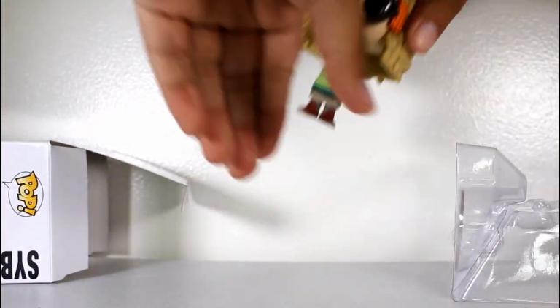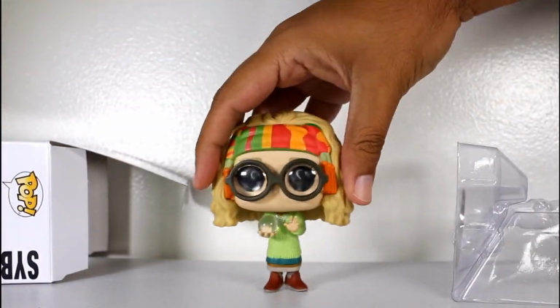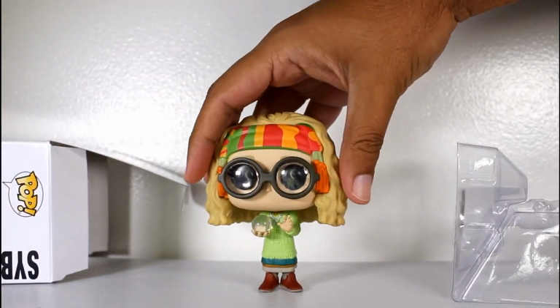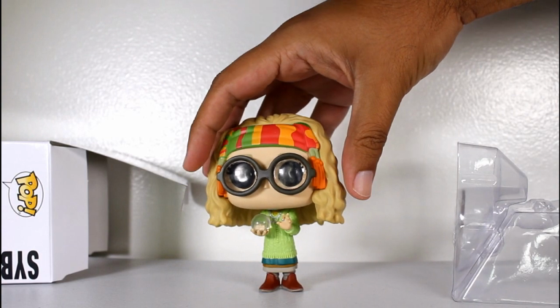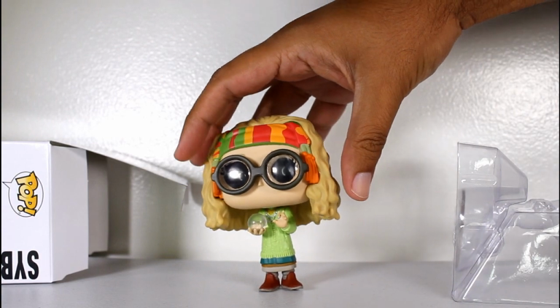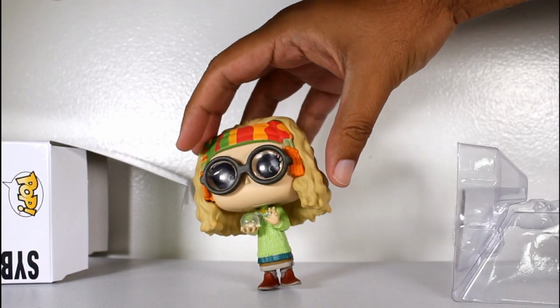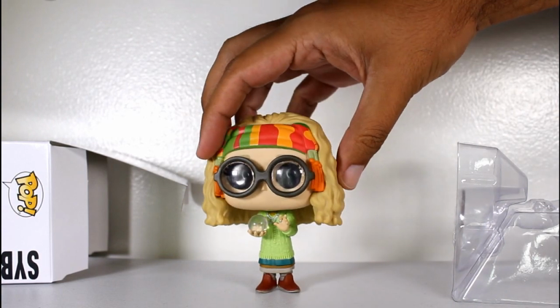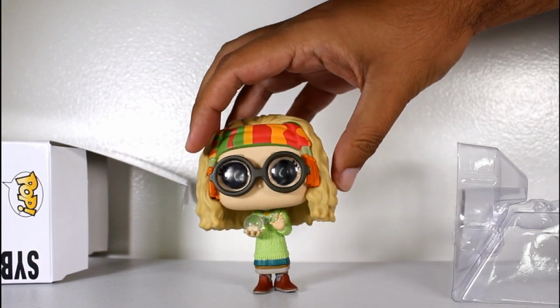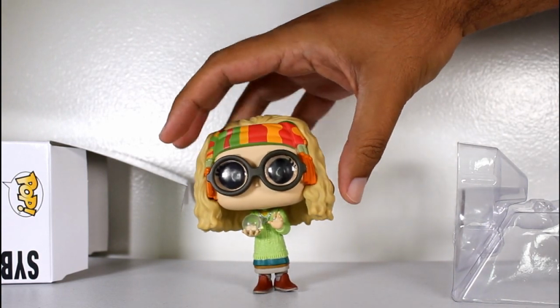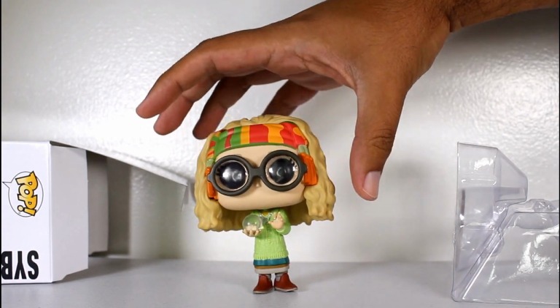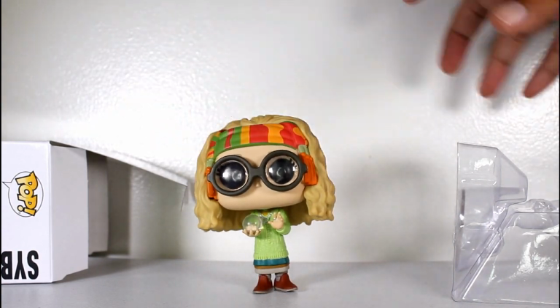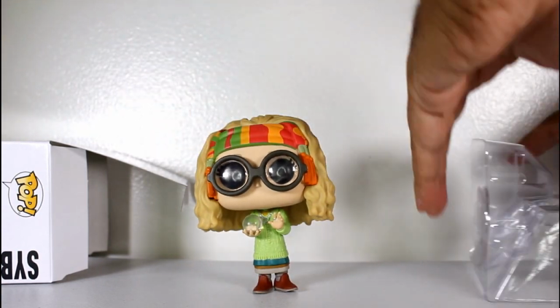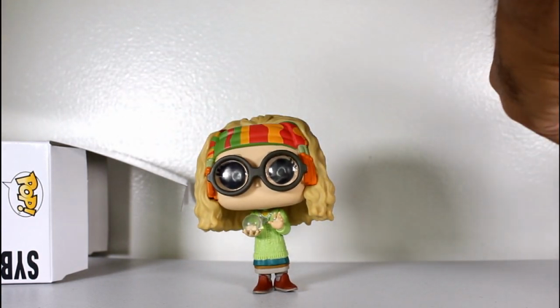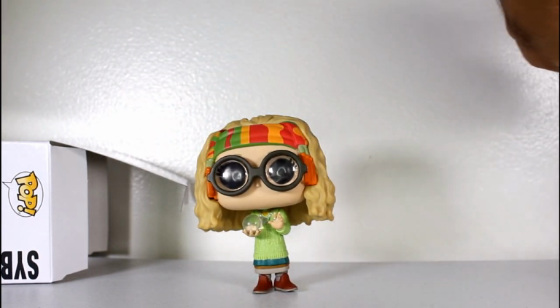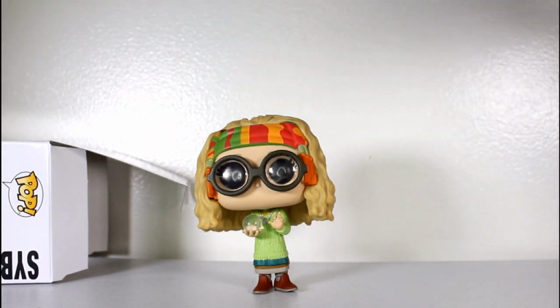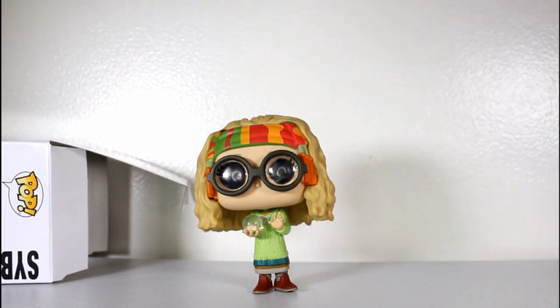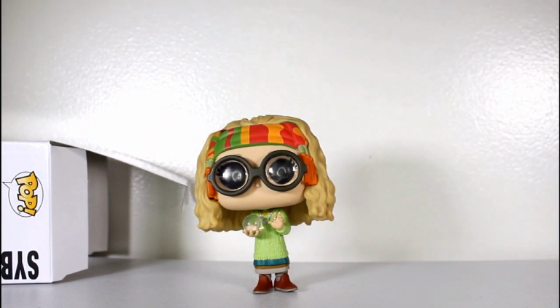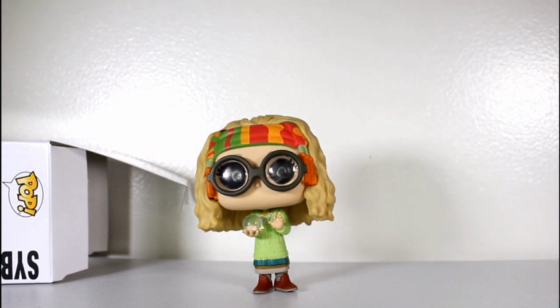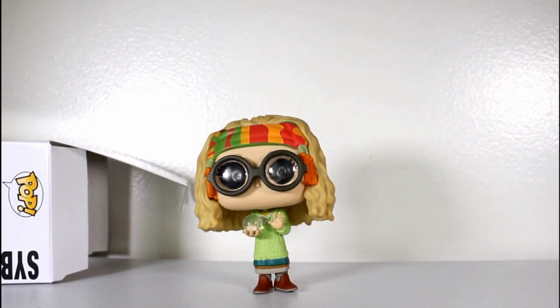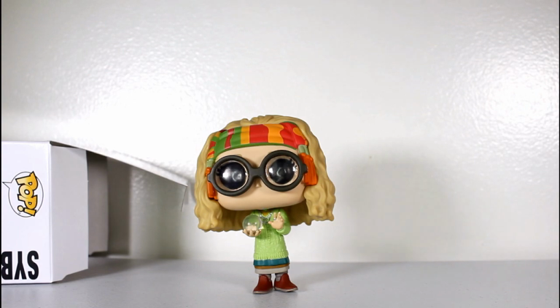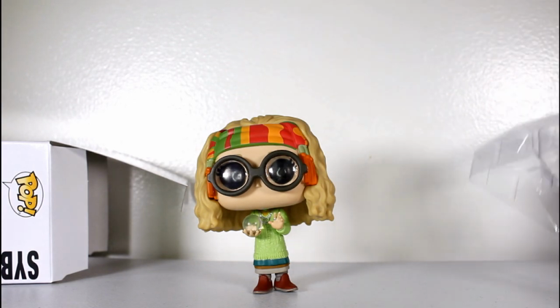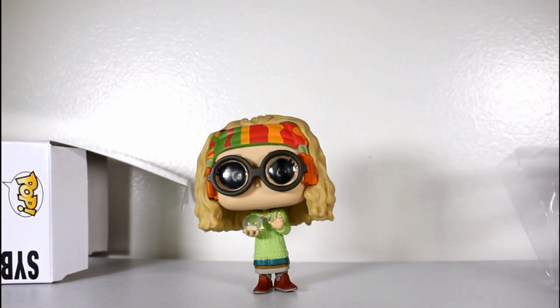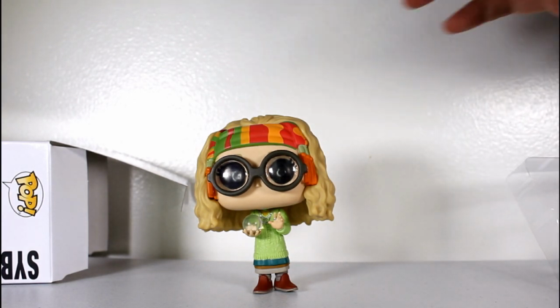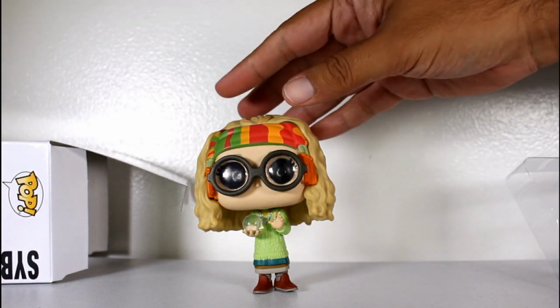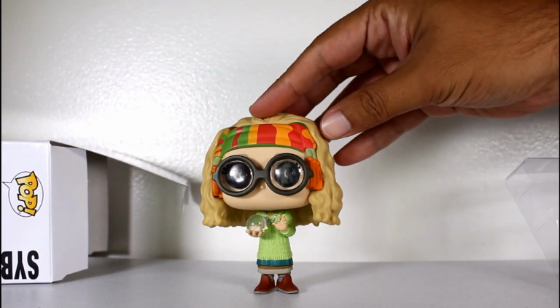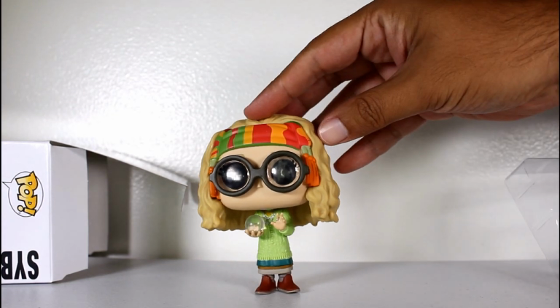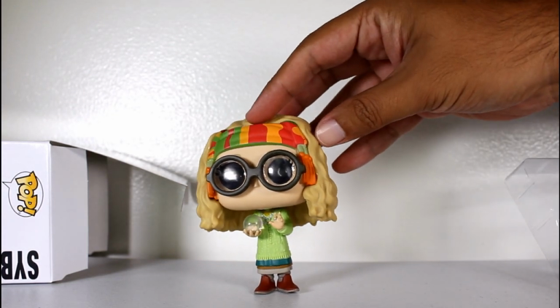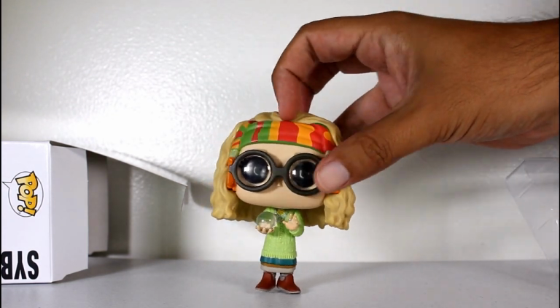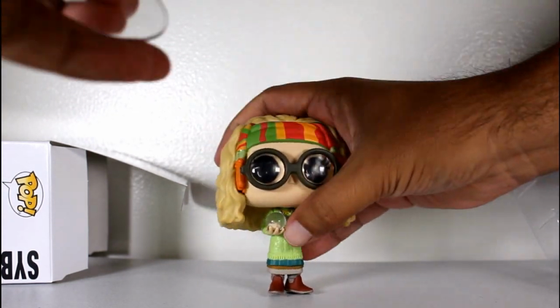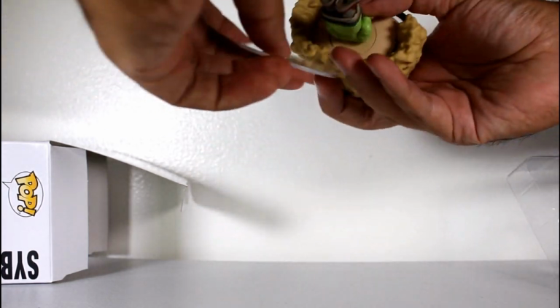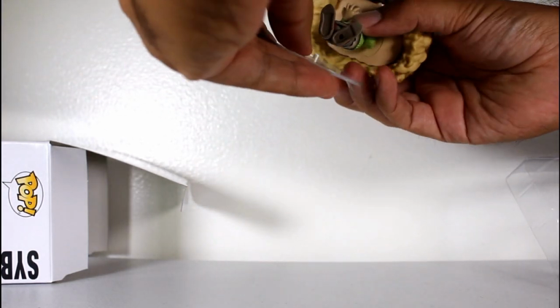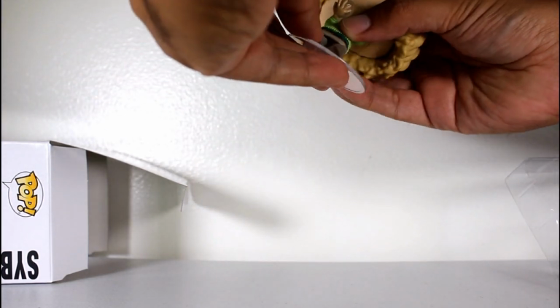Well, she comes with a little figure stand, and I'm going to put it on because her left foot lifts a little bit from her right. That's just moderately uneven.